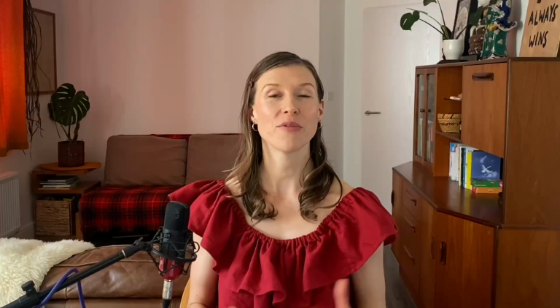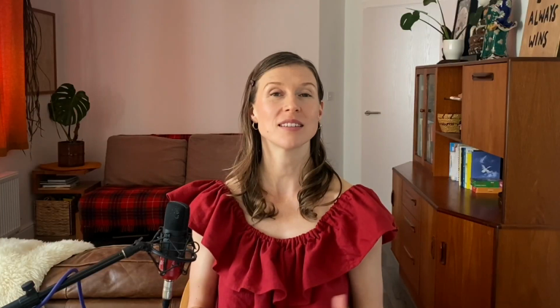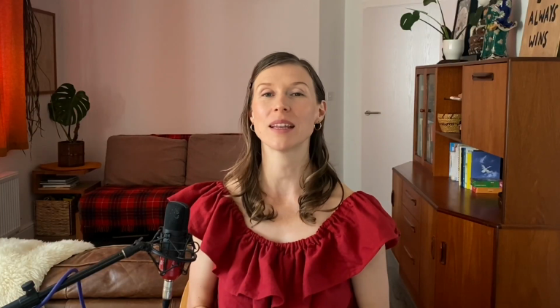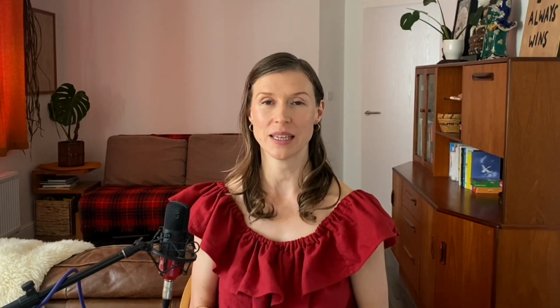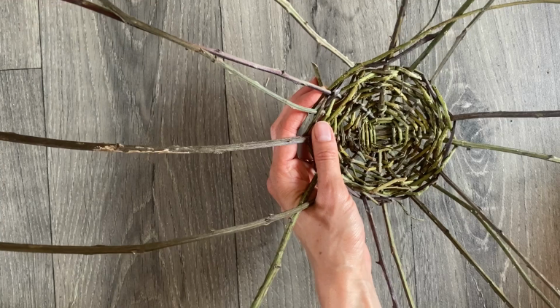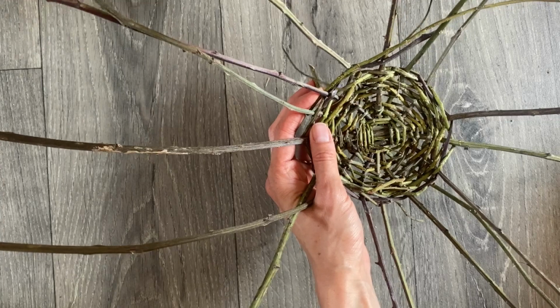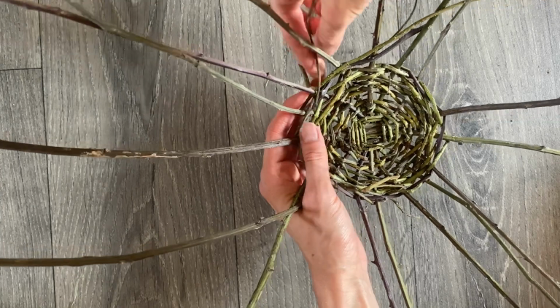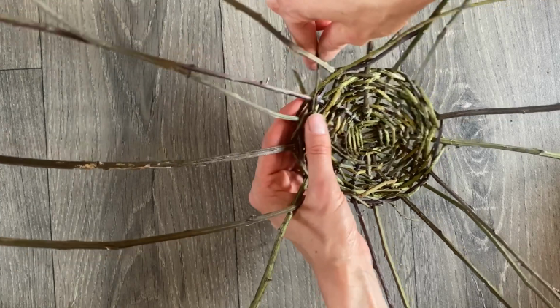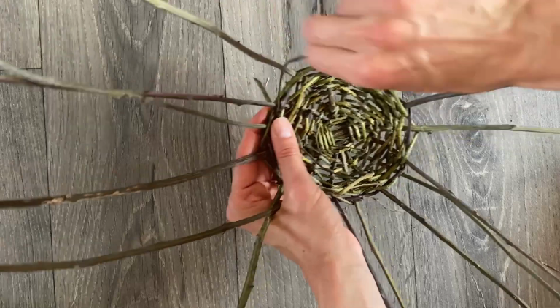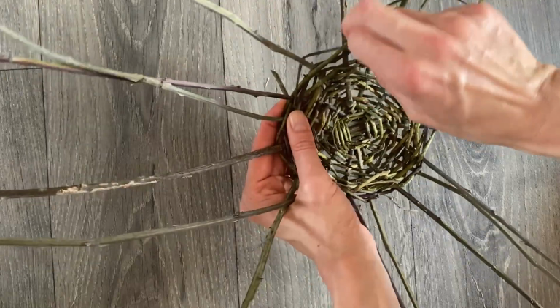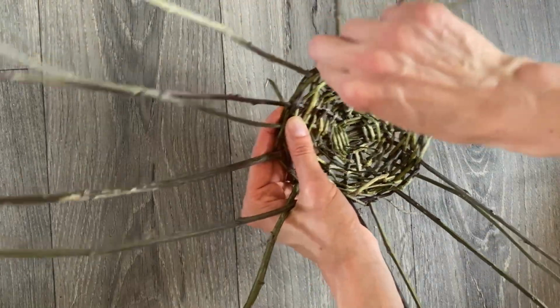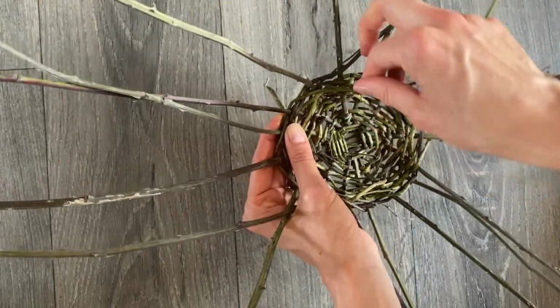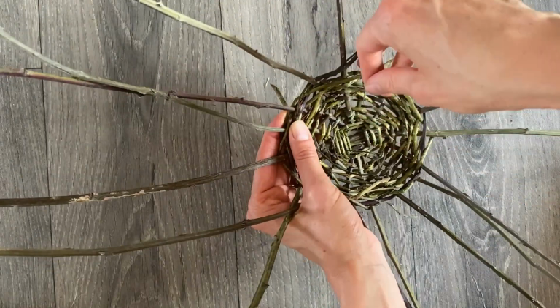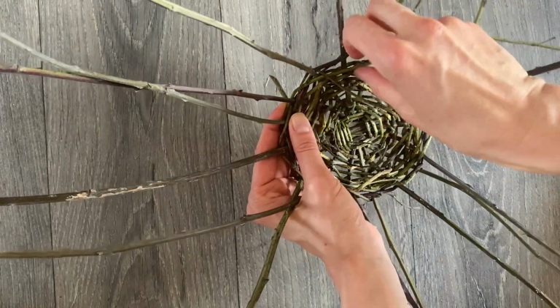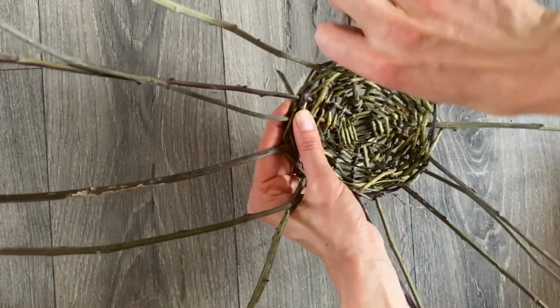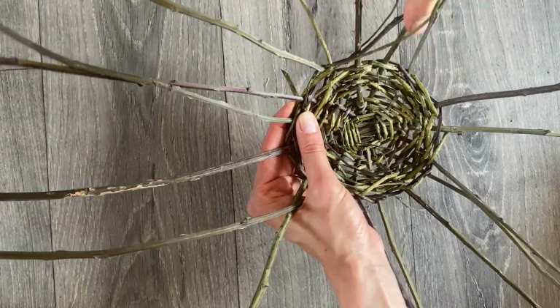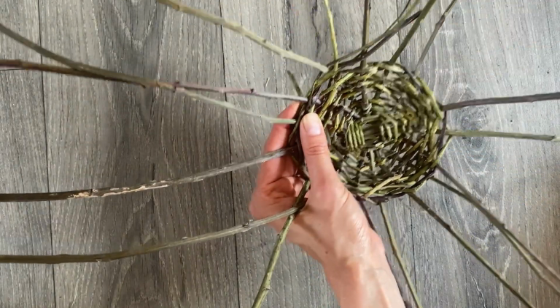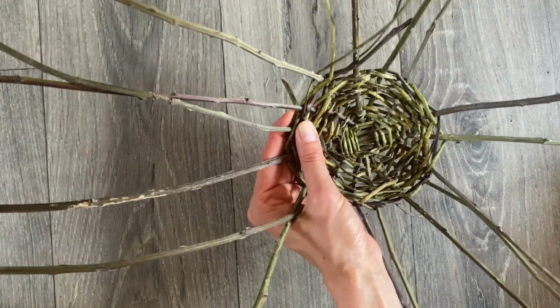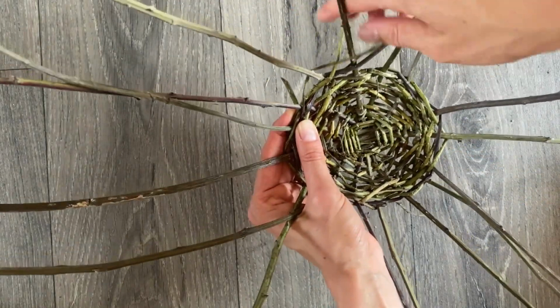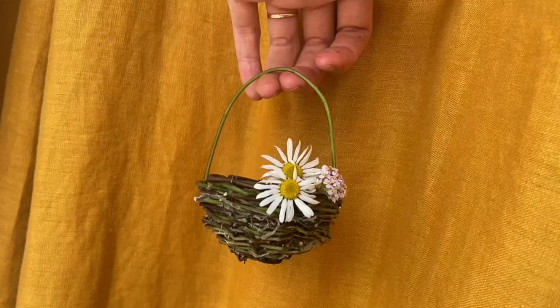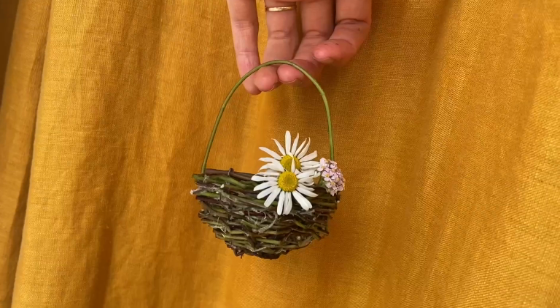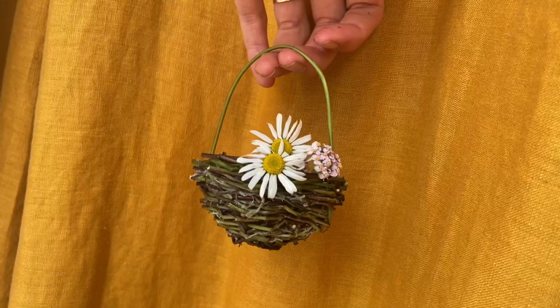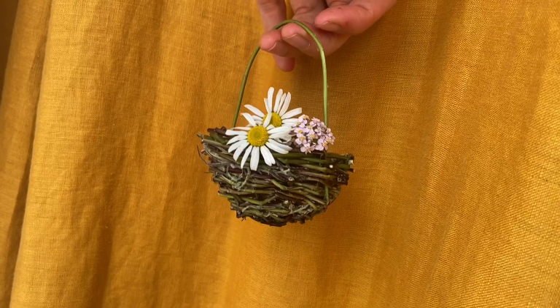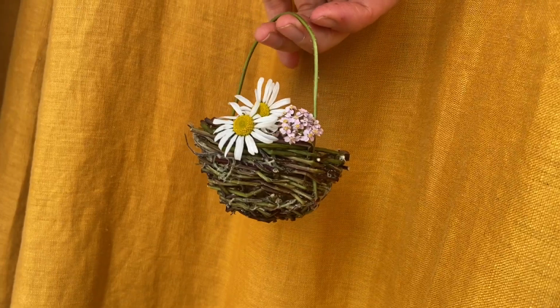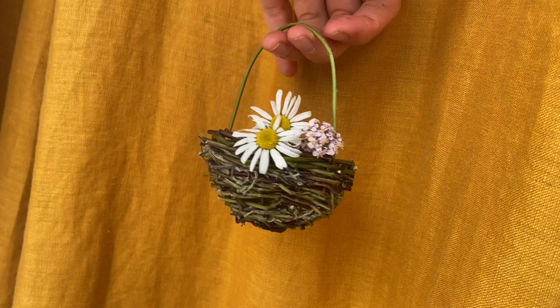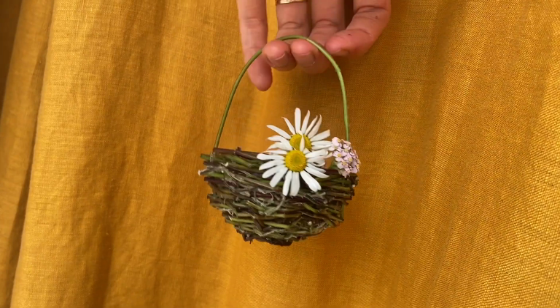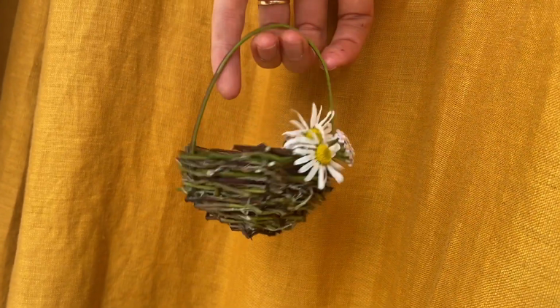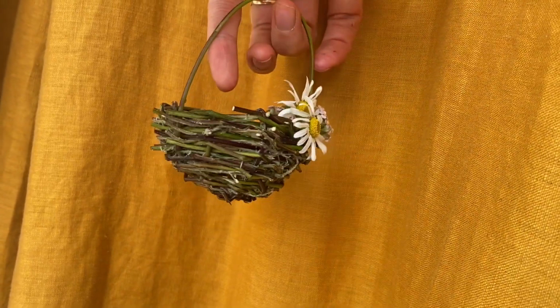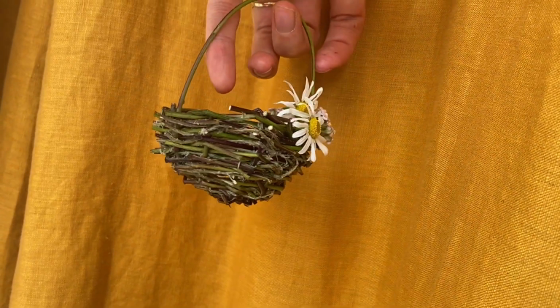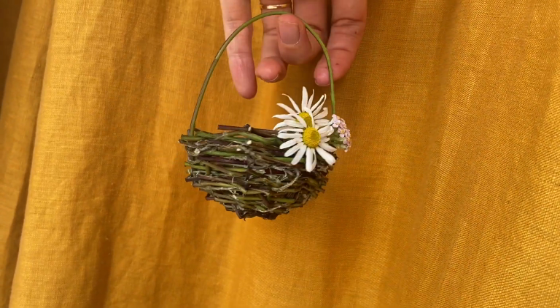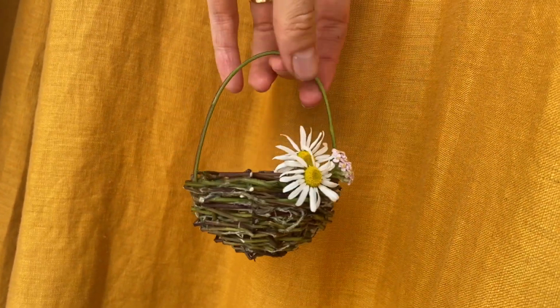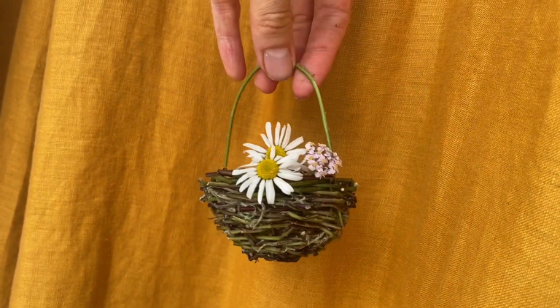I find that spending time in nature and crafting with natural materials settles my busy mind, and for me is an active form of meditation. This class is for anyone who would like to practice the art of slow living by learning a wholesome craft.